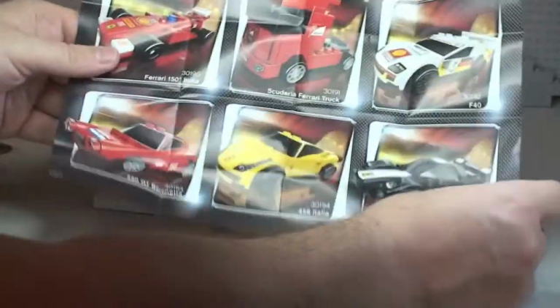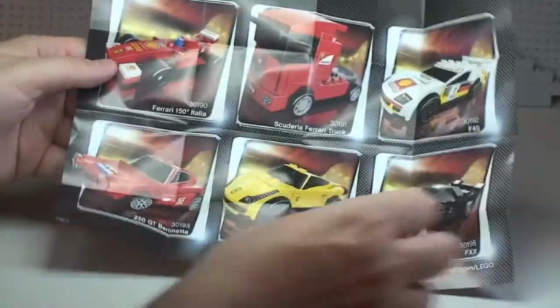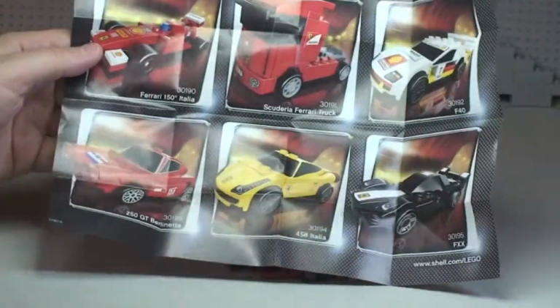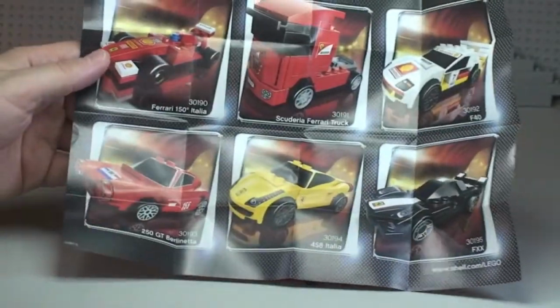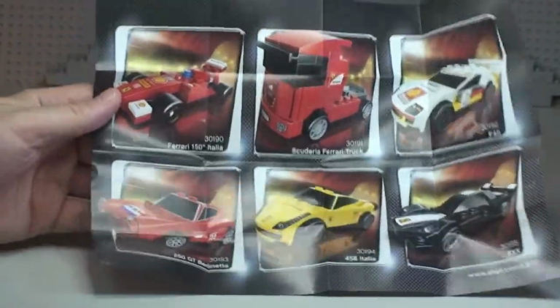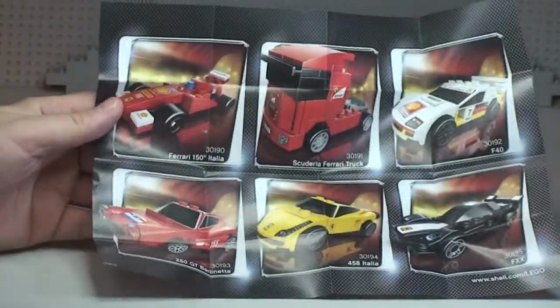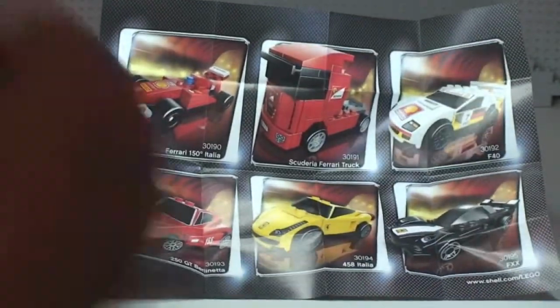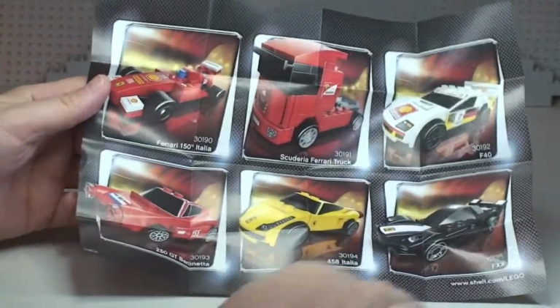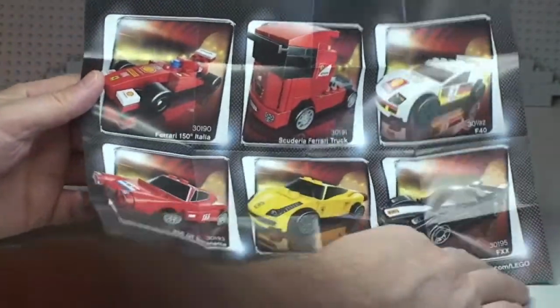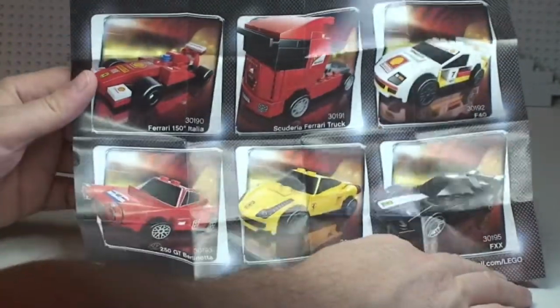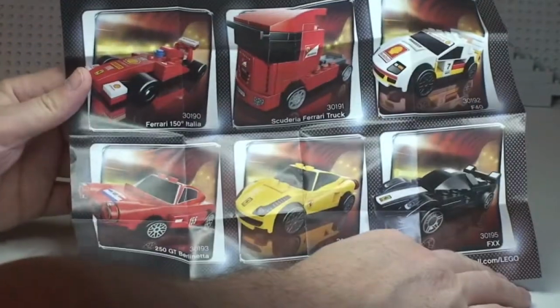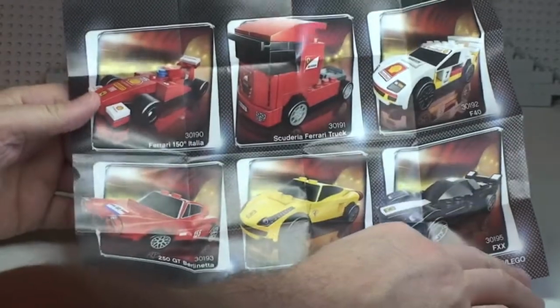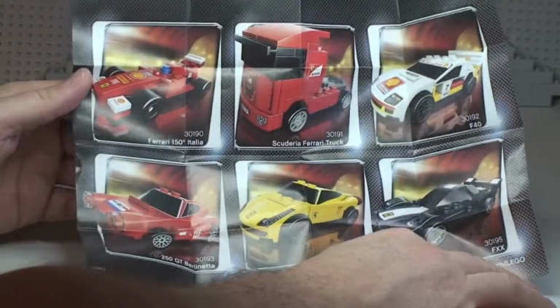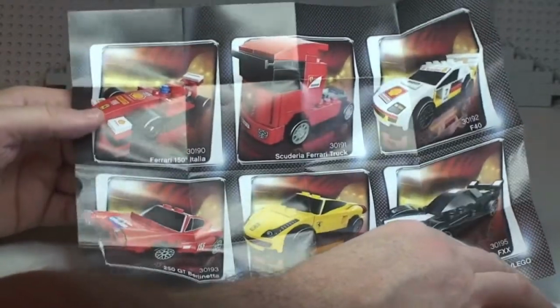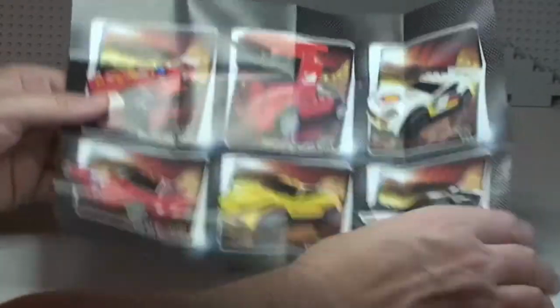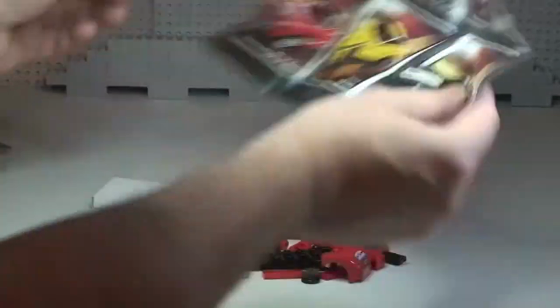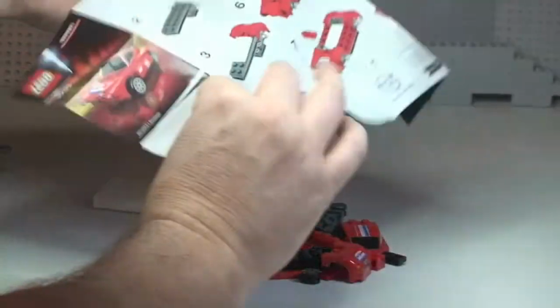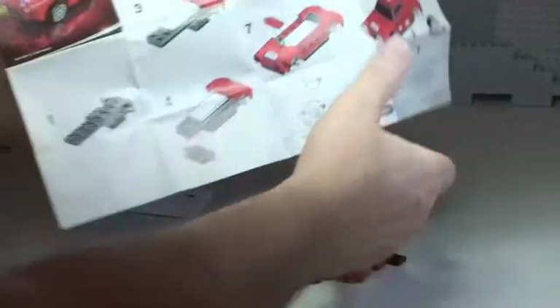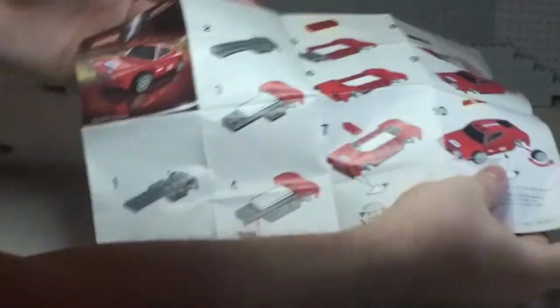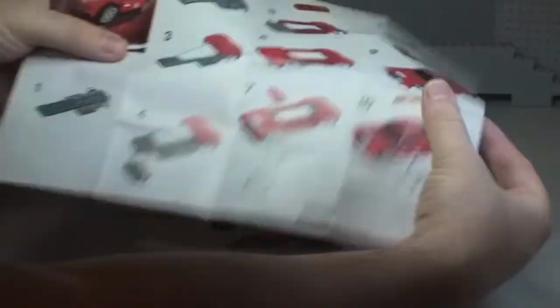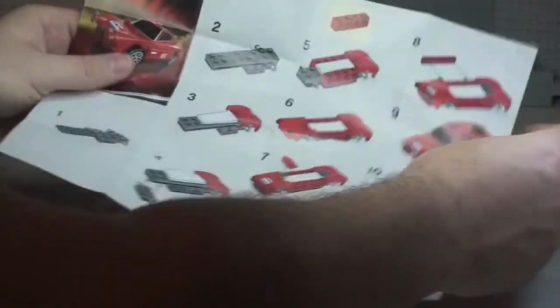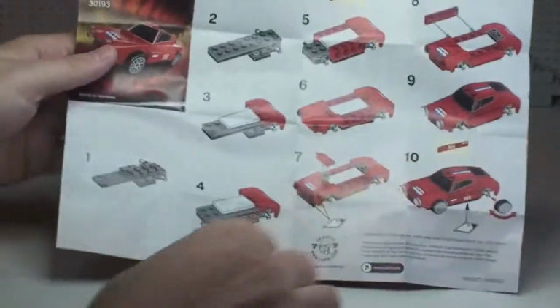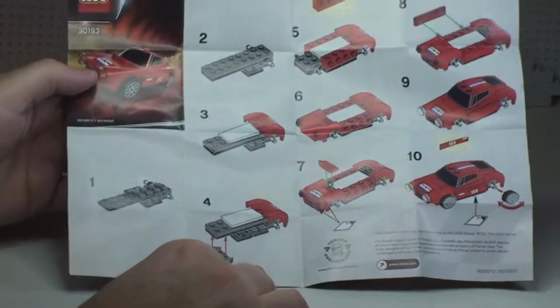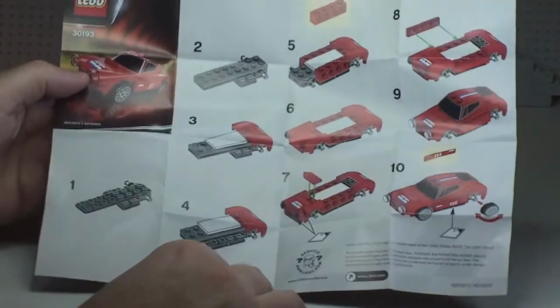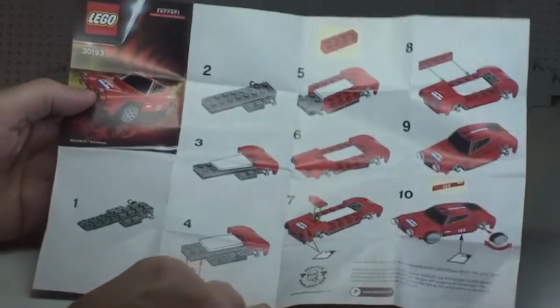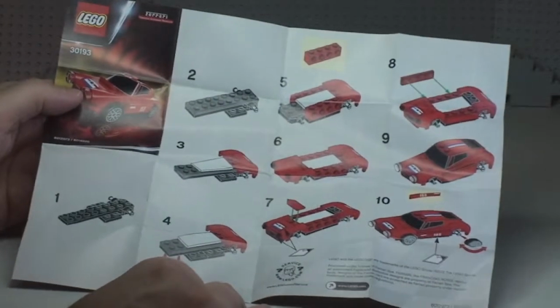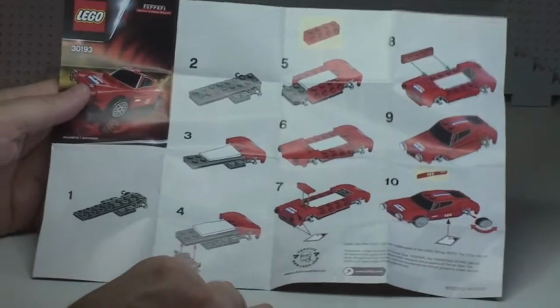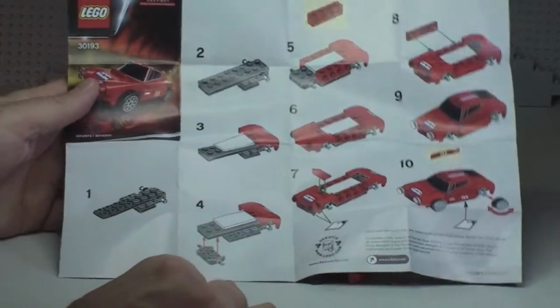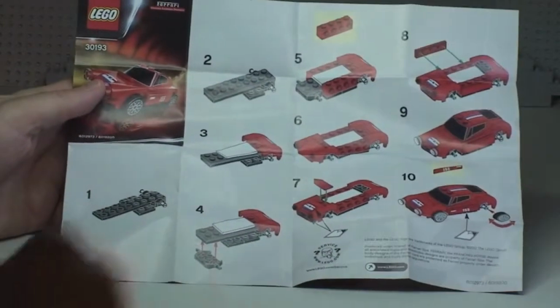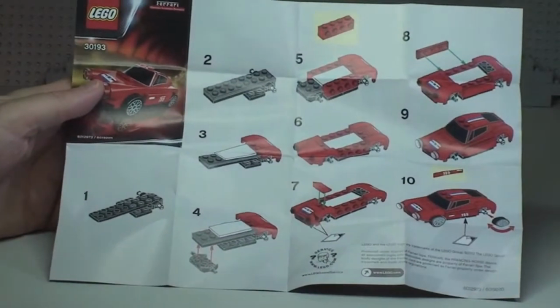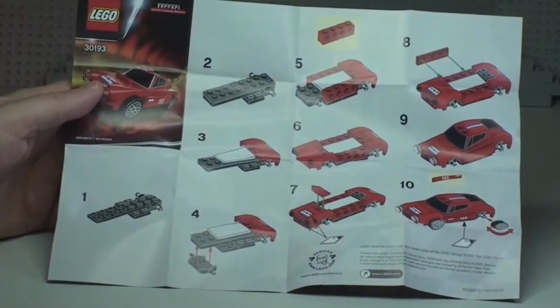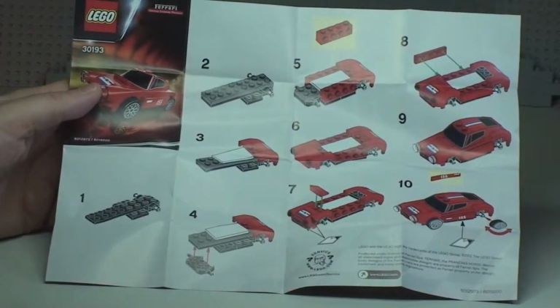There's a cool picture on the back of the instruction sheet showing all six of the vehicles in this promotional theme. On the other side we have our small build, which is a total of 10 steps.